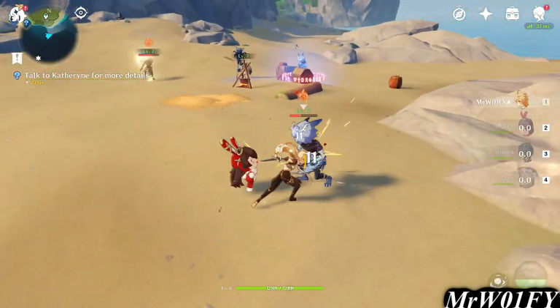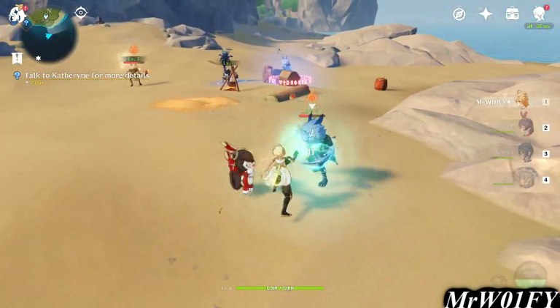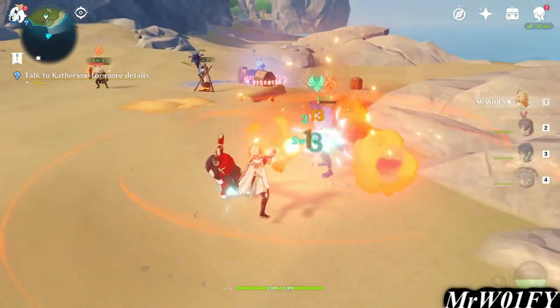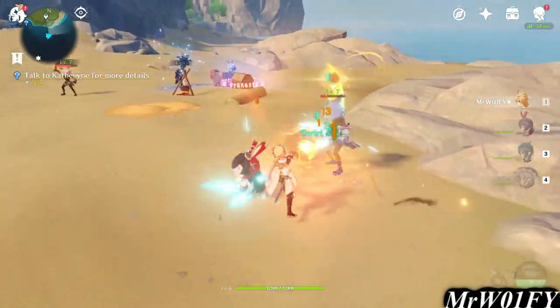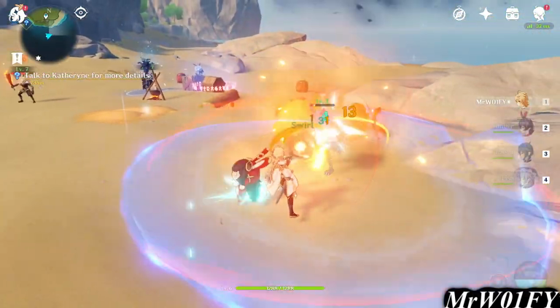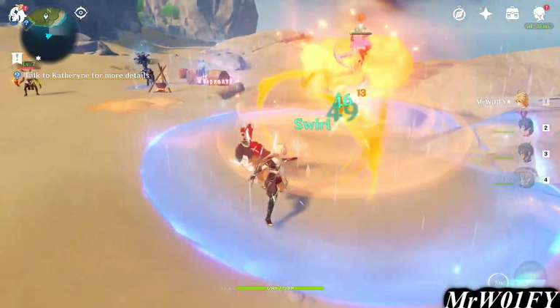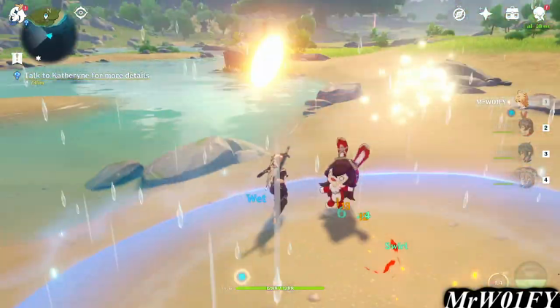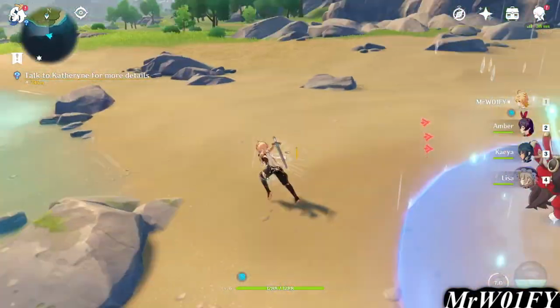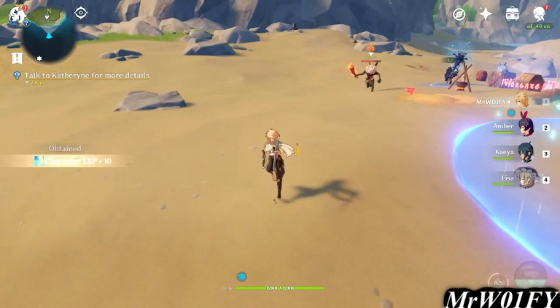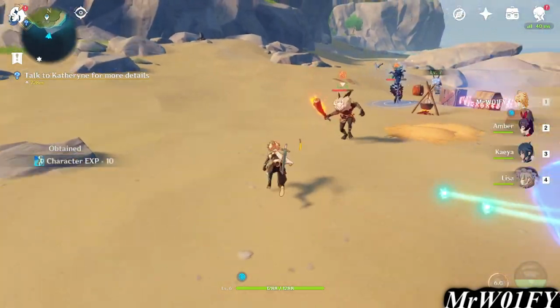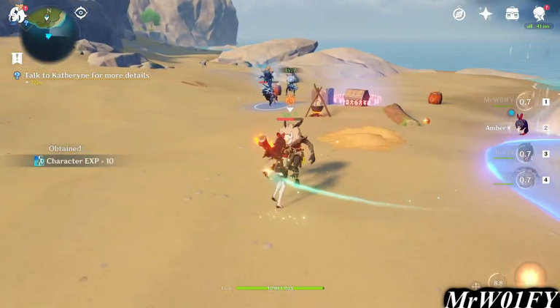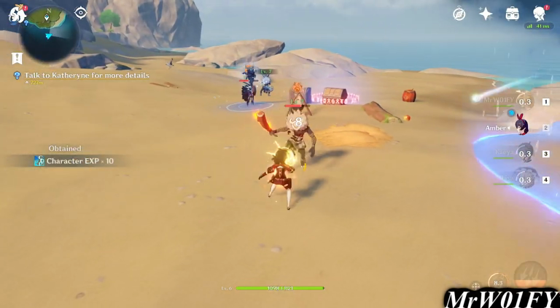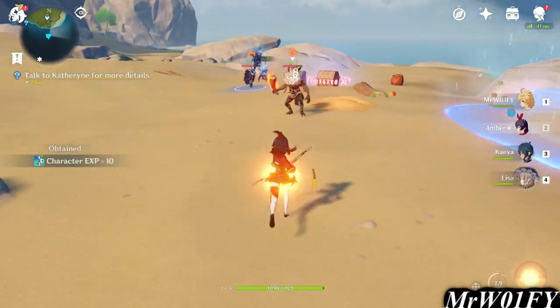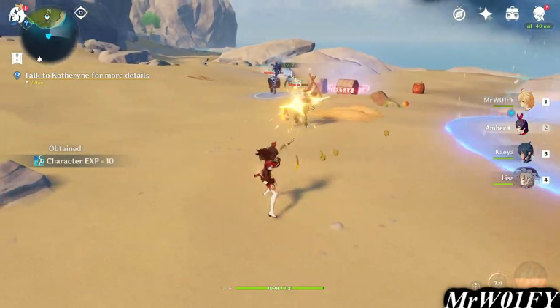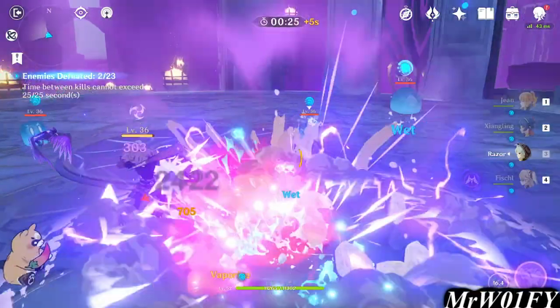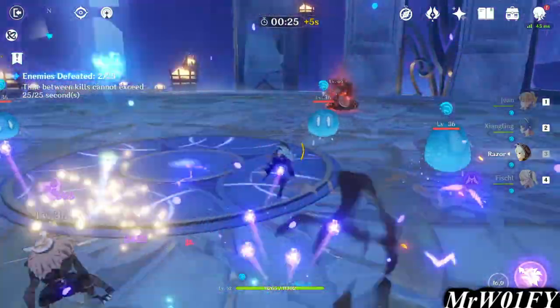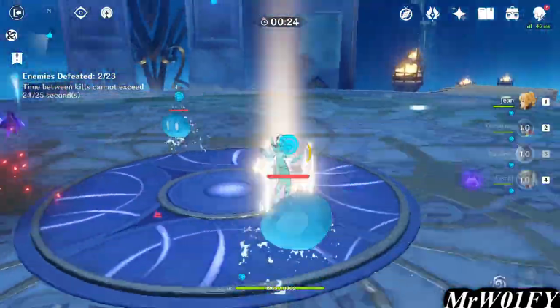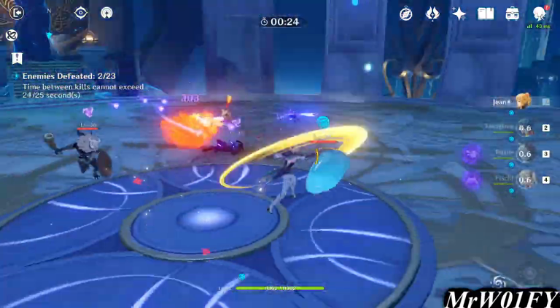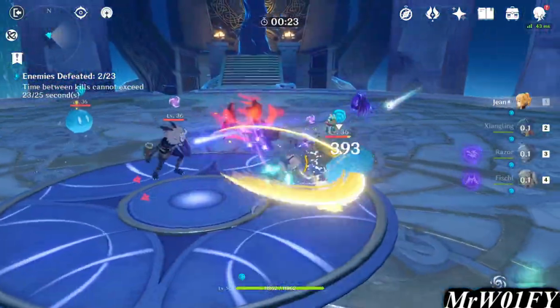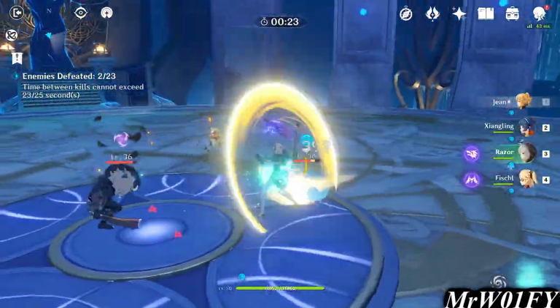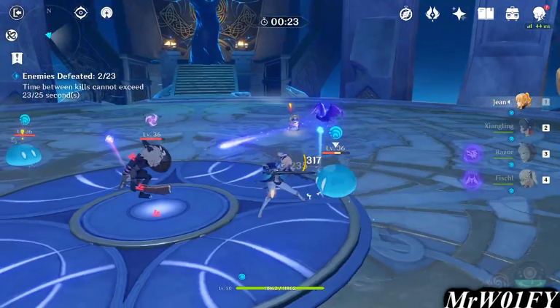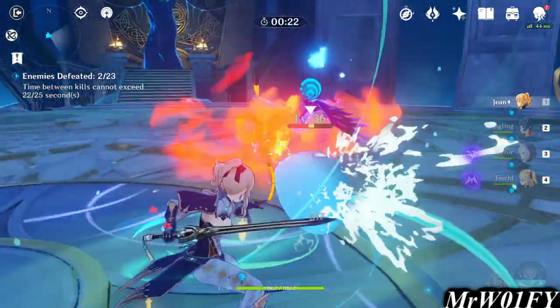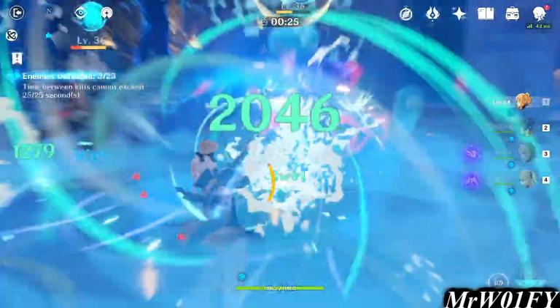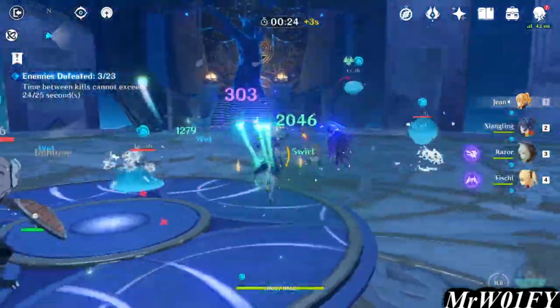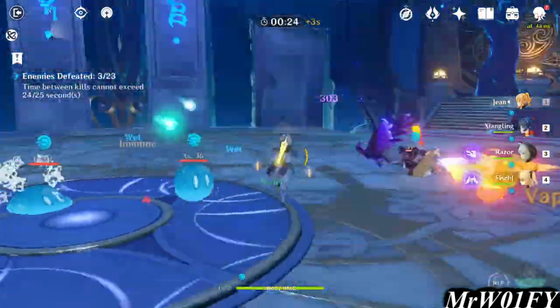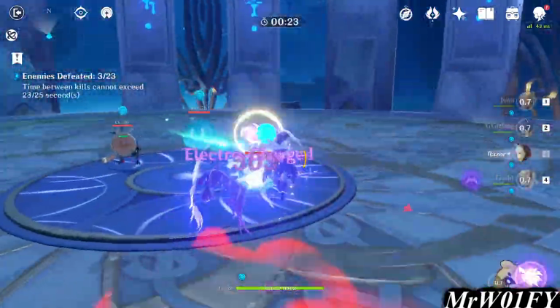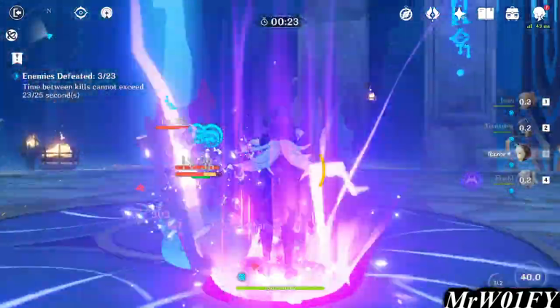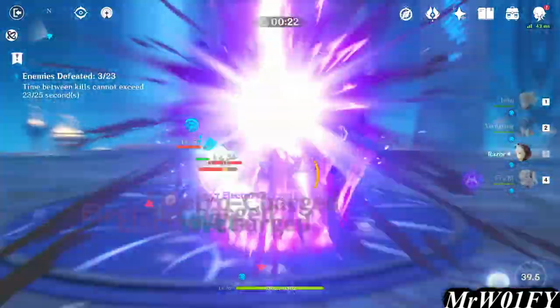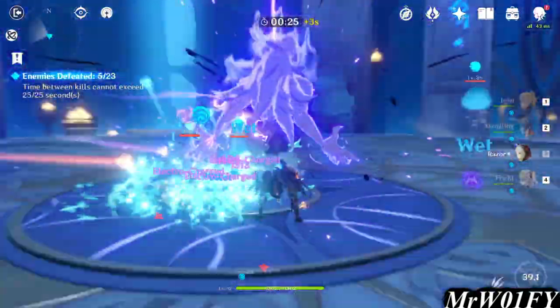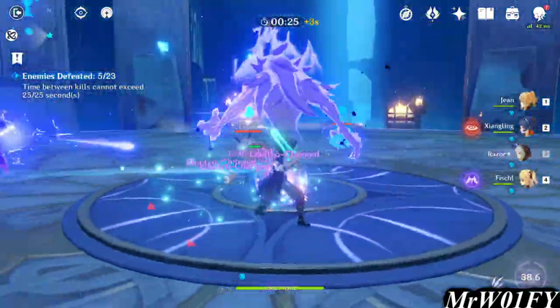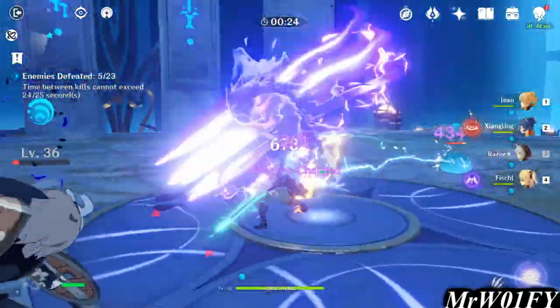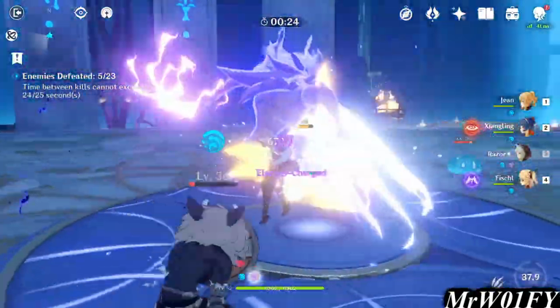Luckily, the wind of your main character will synergise with pretty much everyone in your party, so don't hesitate to throw that in there every now and then. Although you will learn to master these later for more advanced combos, it's a good idea to learn one or two simple combos in the beginning and begin to play around these.